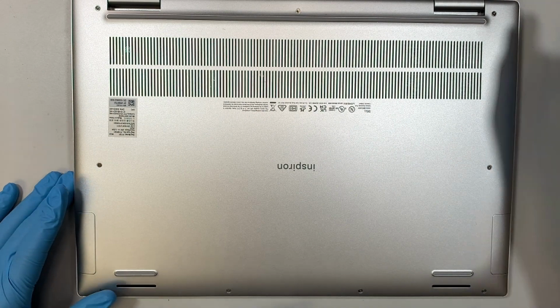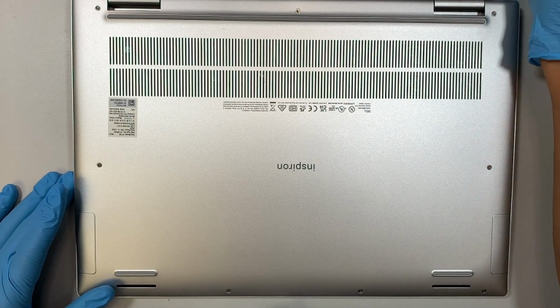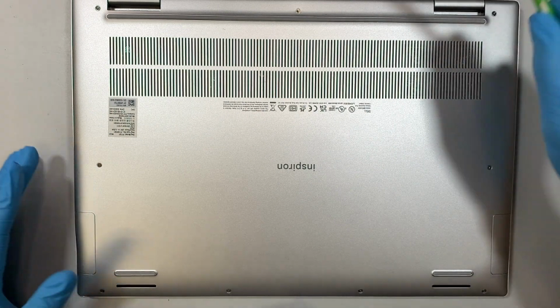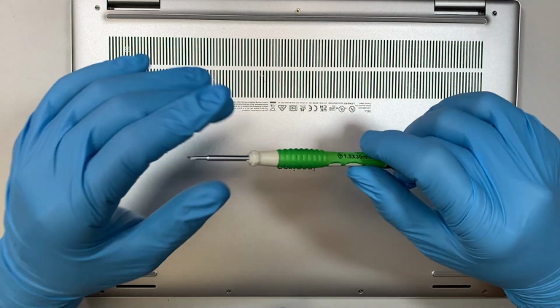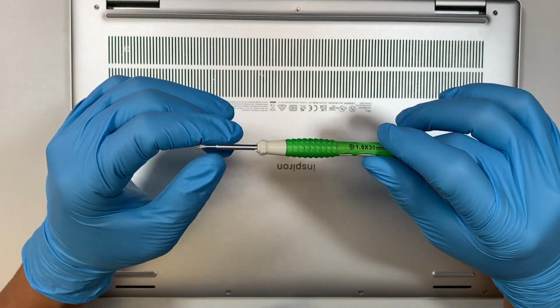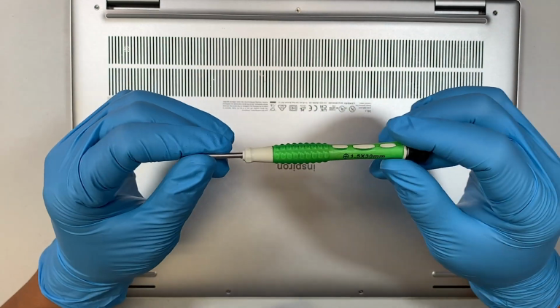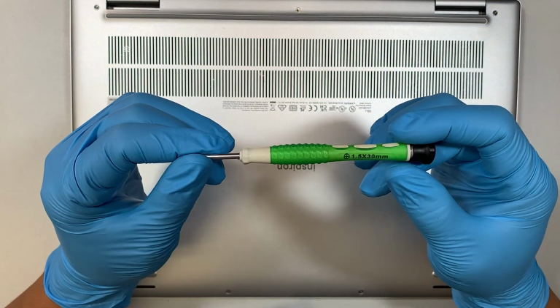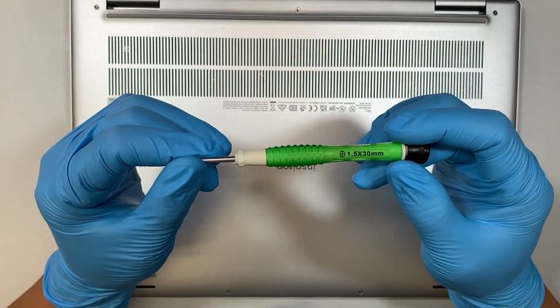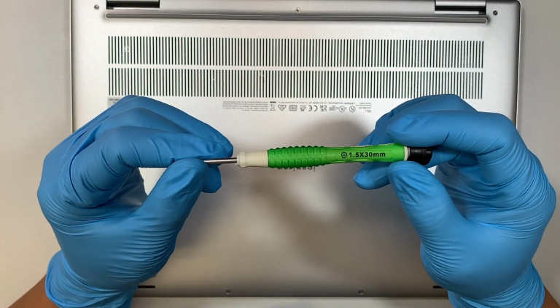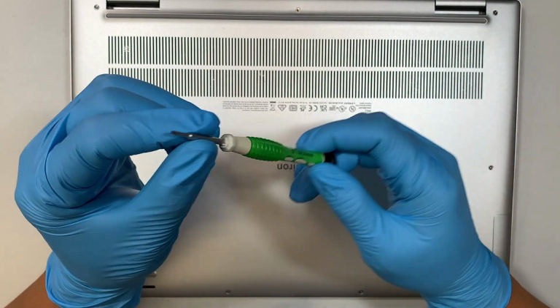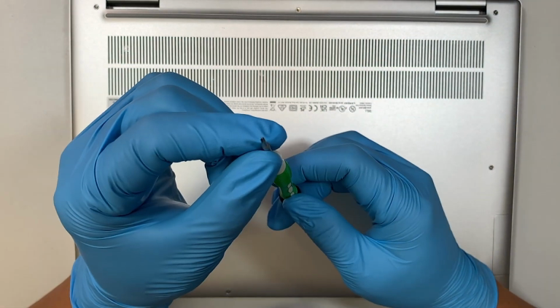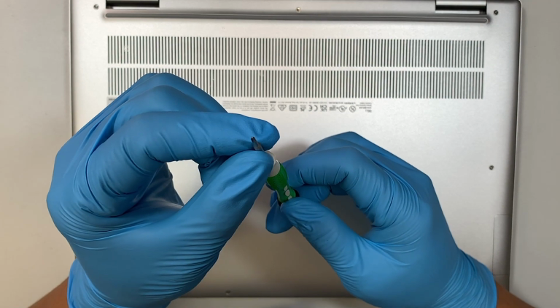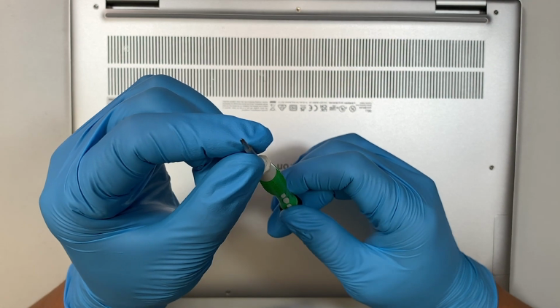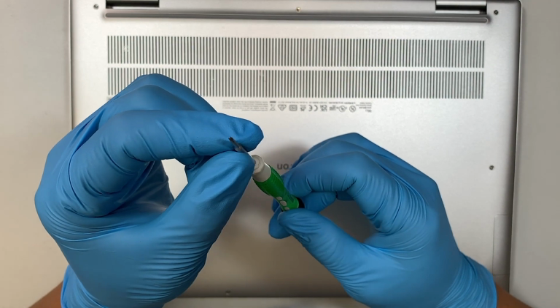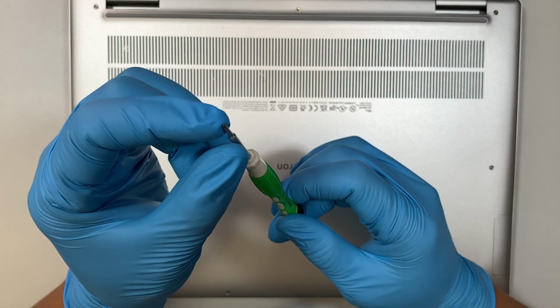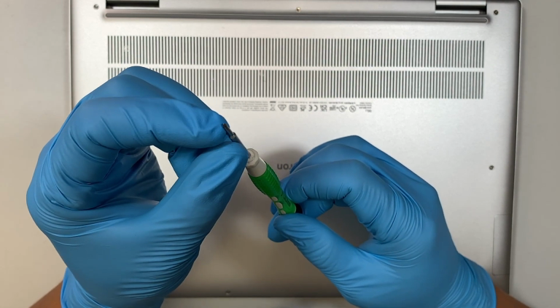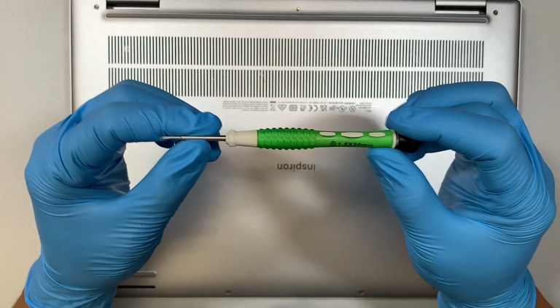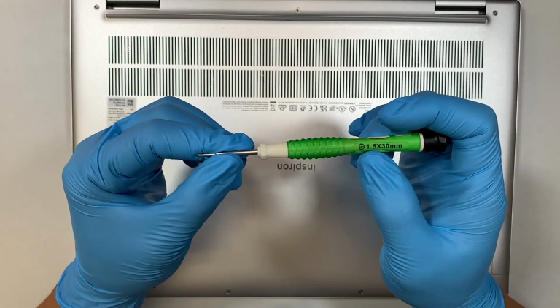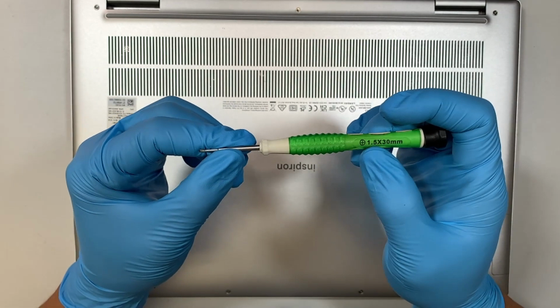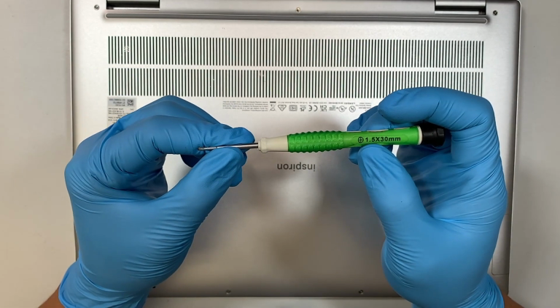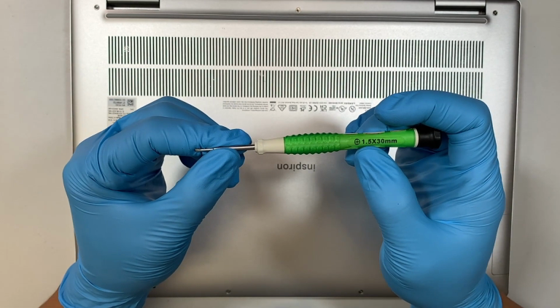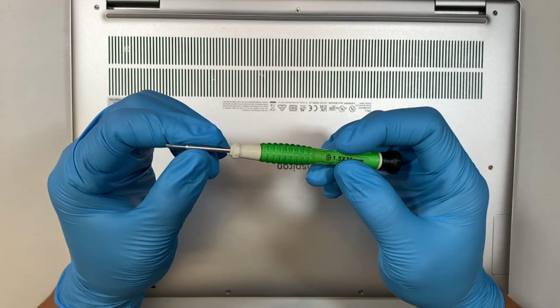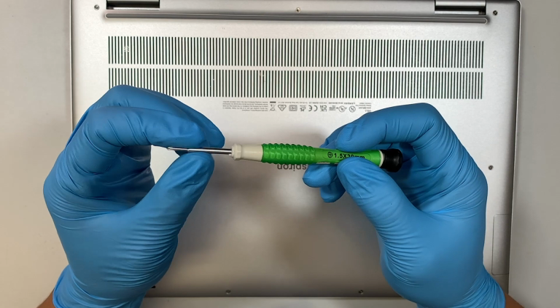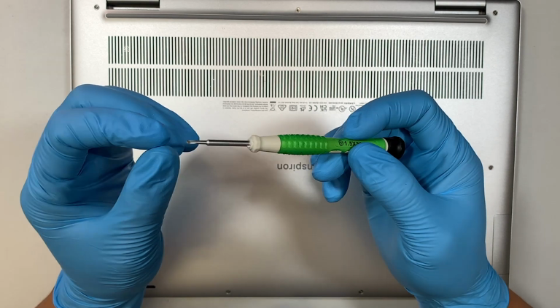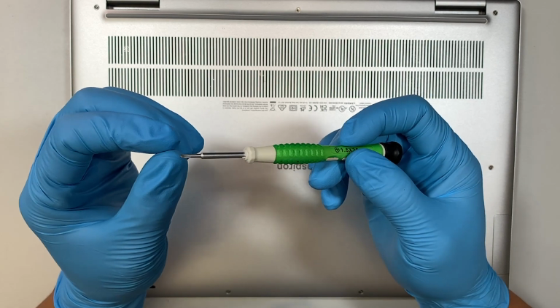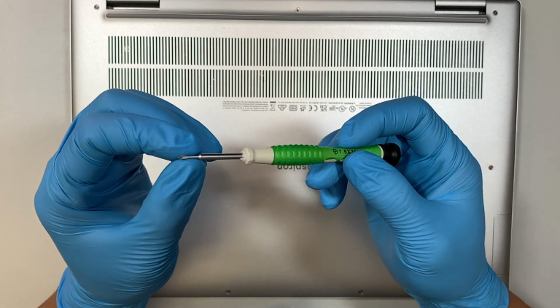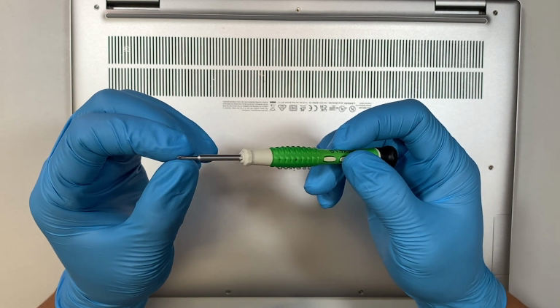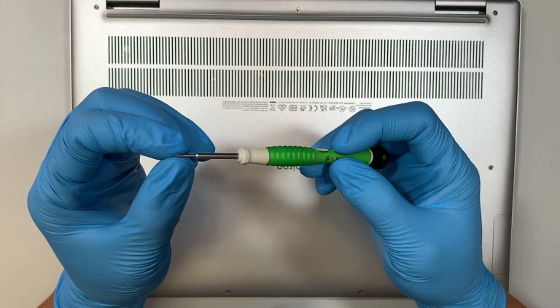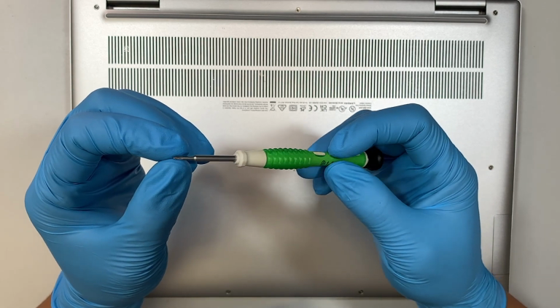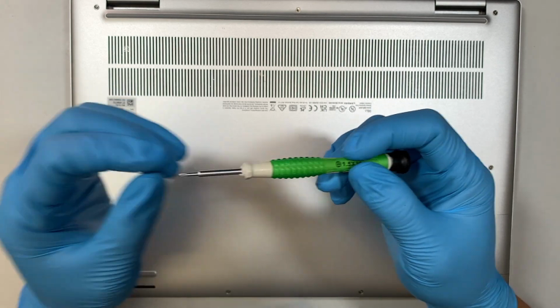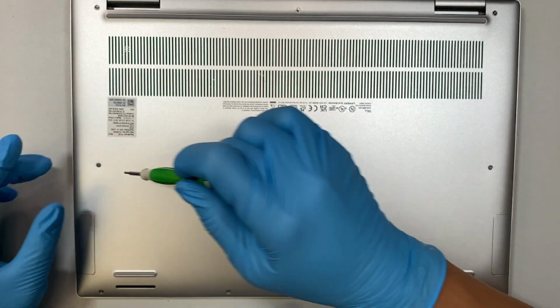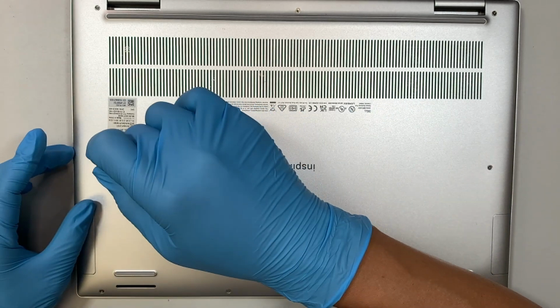The first thing you need to do is get yourself a Phillips screwdriver. This is a tiny little Phillips — it's a 1.5, that is the size of the Phillips bit on the top.